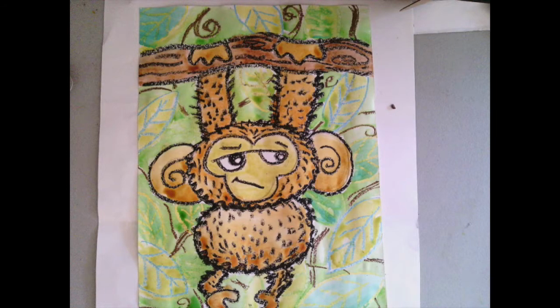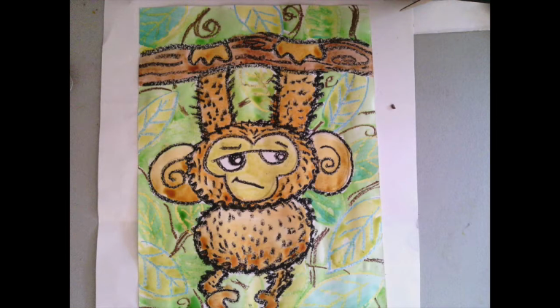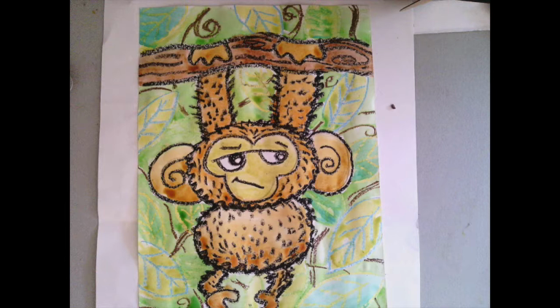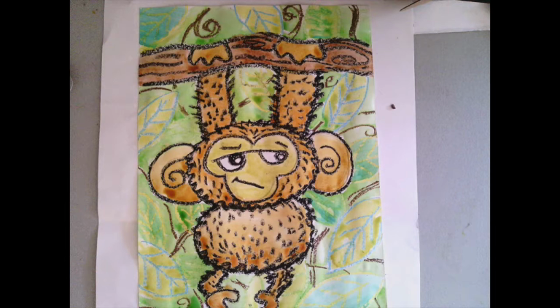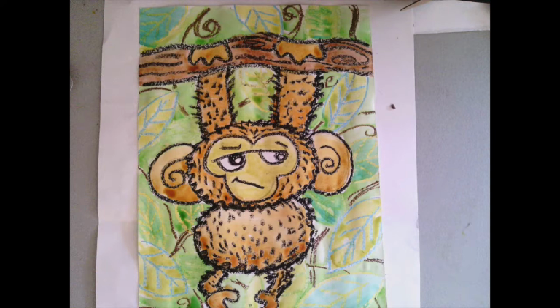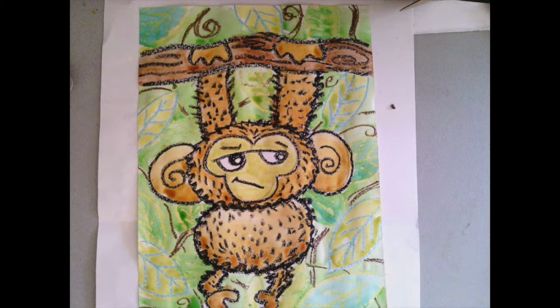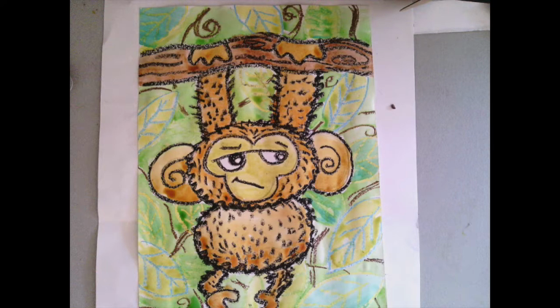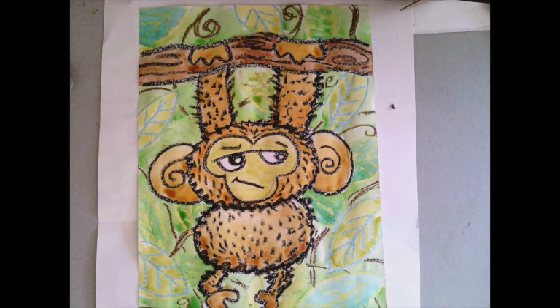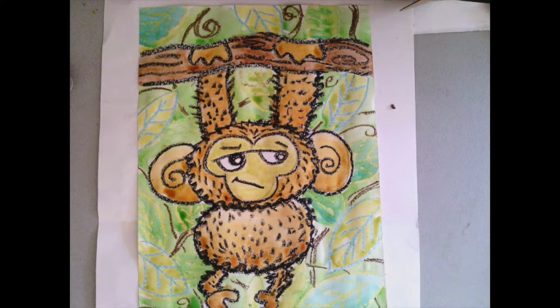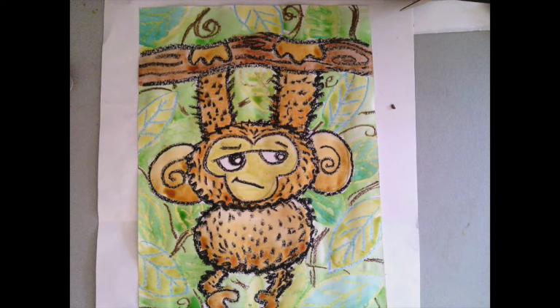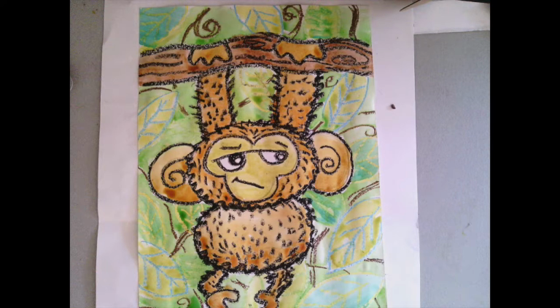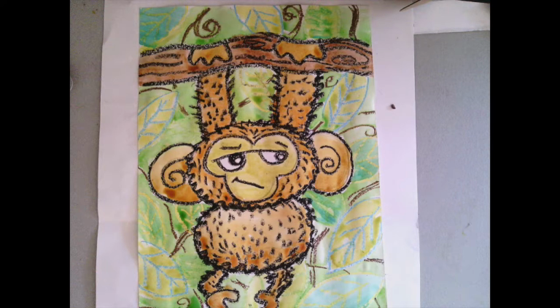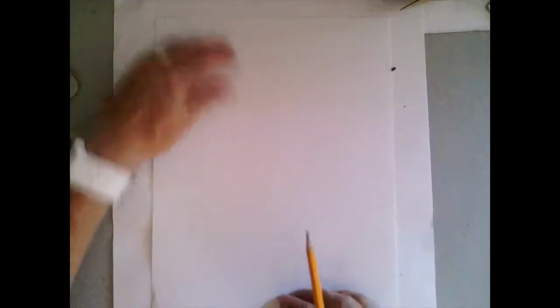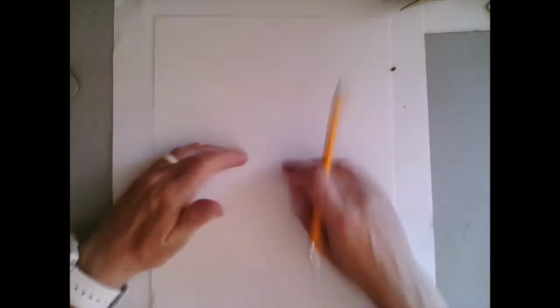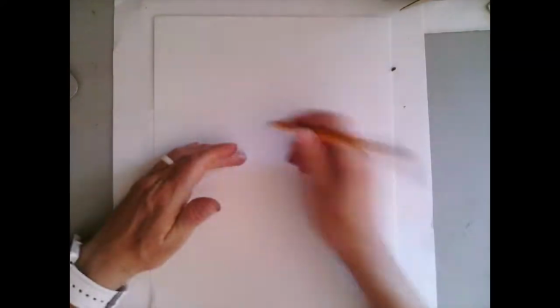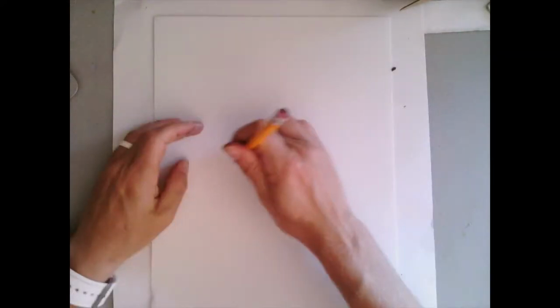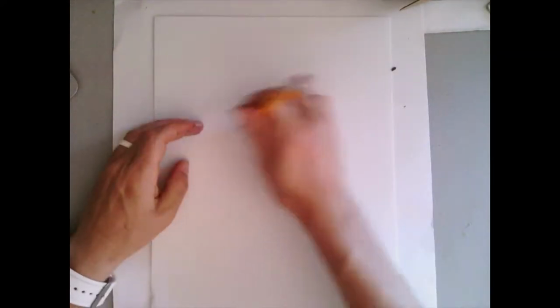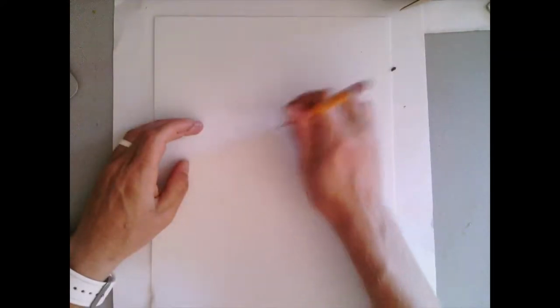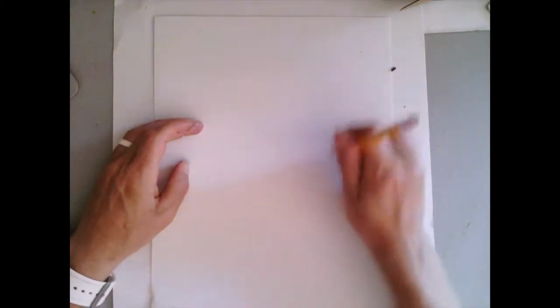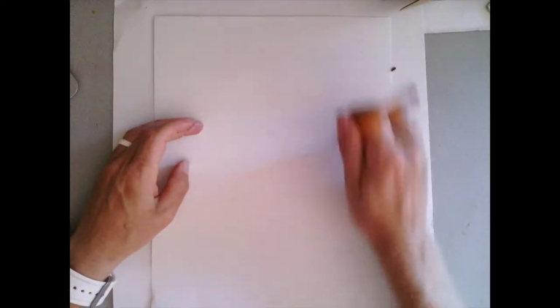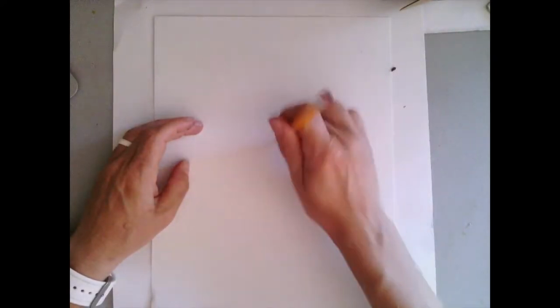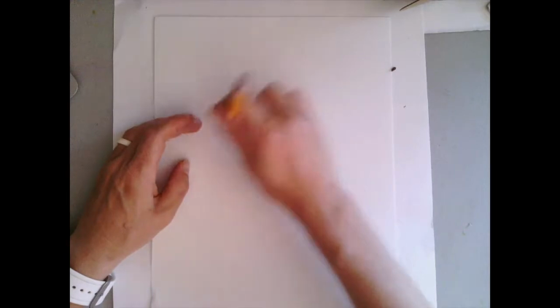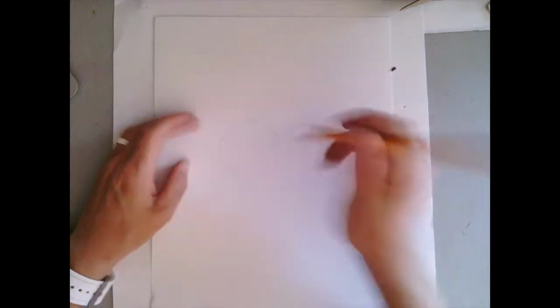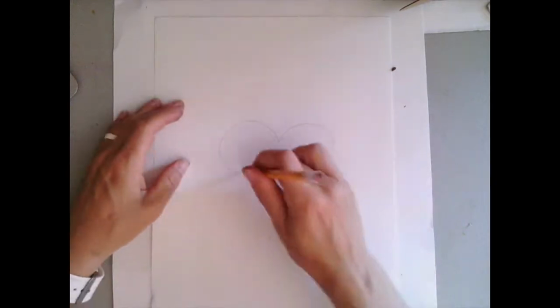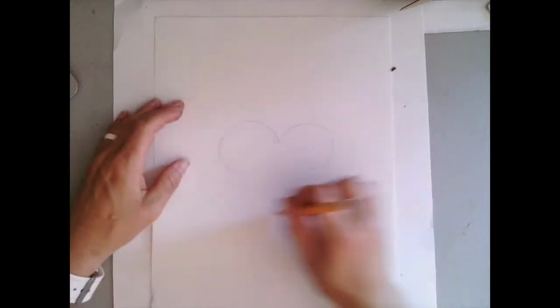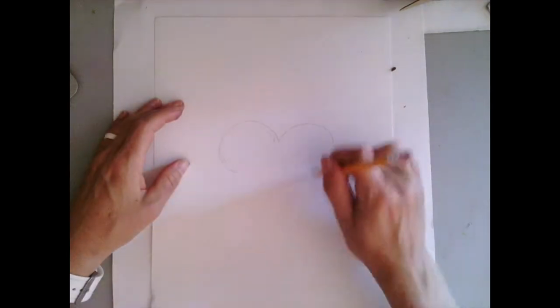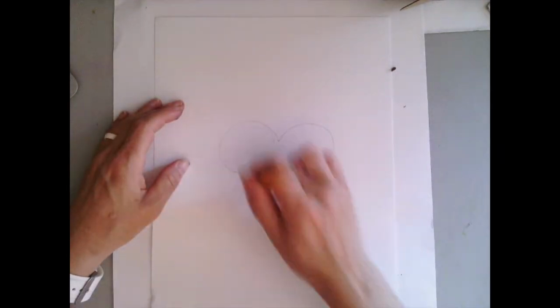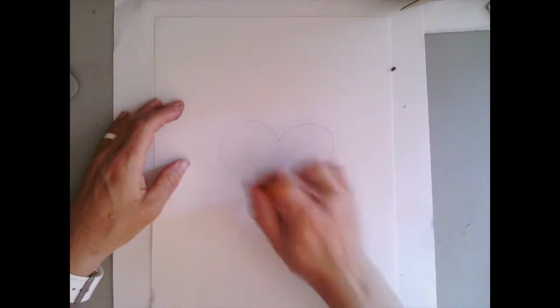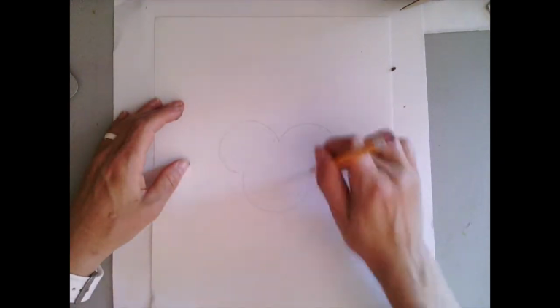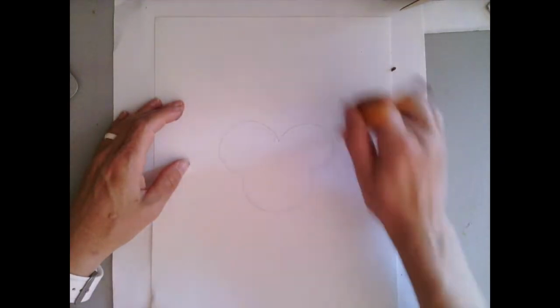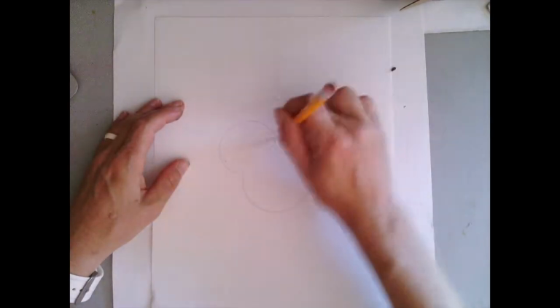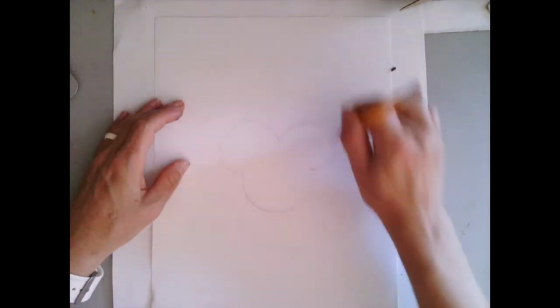This is a great story, Grumpy Monkey, but on your project it's up to you to decide which kind of facial expression you want your monkey to have.